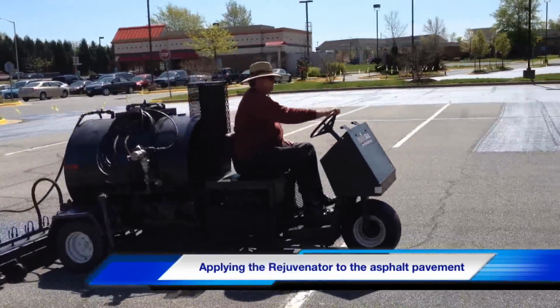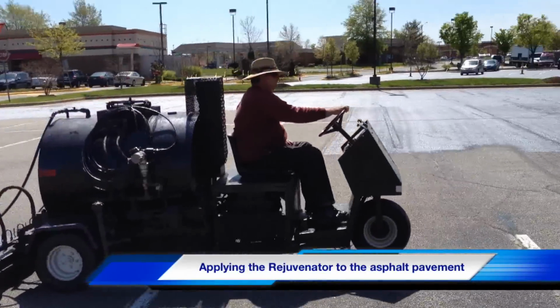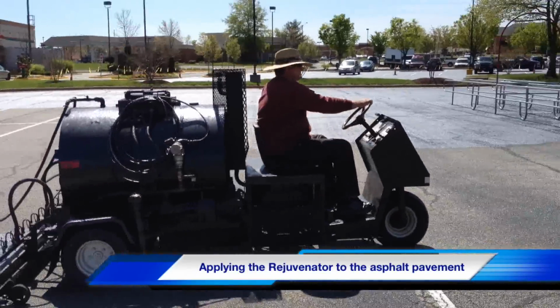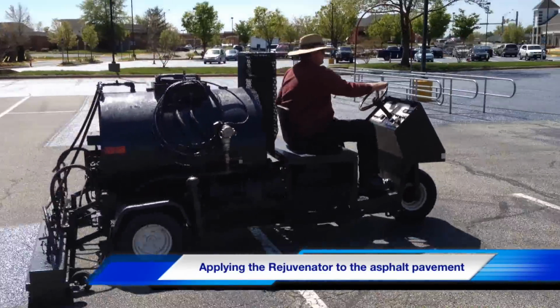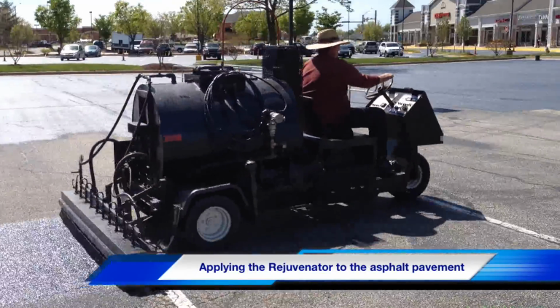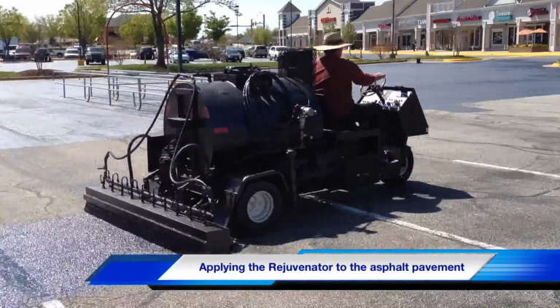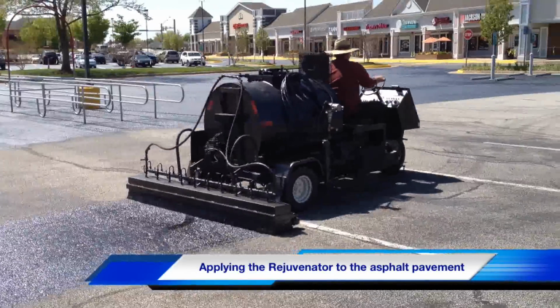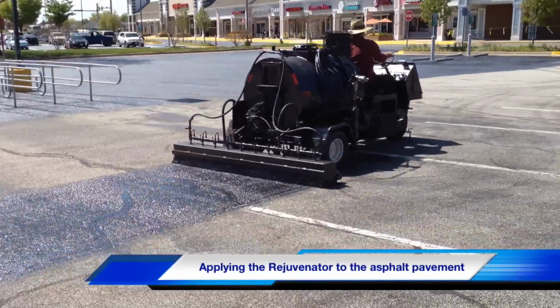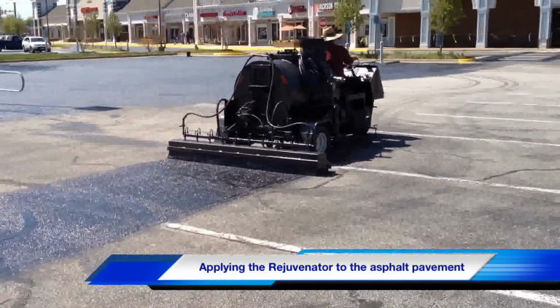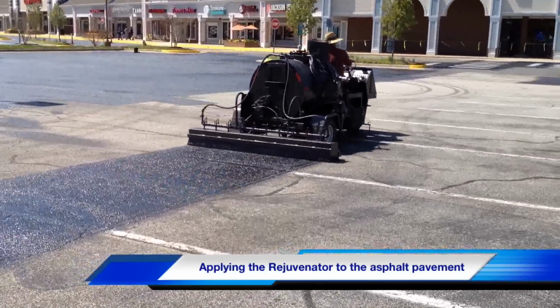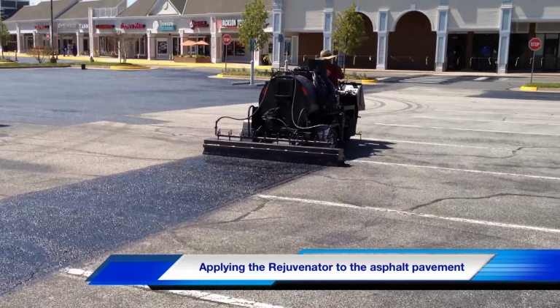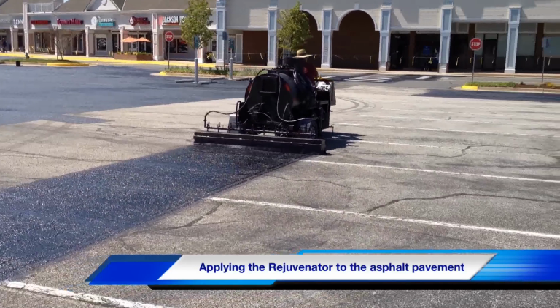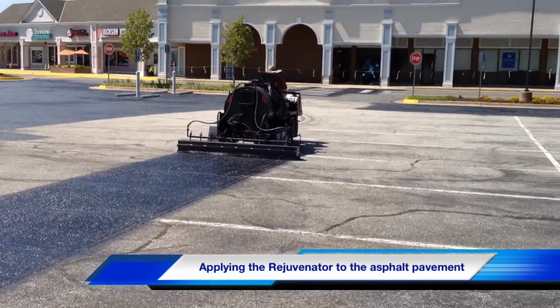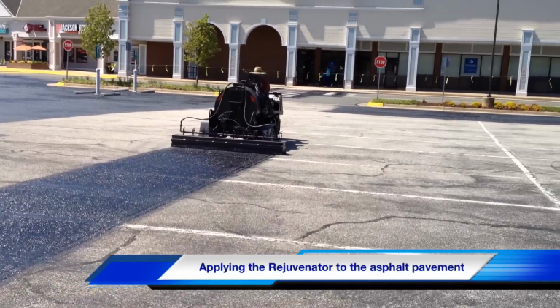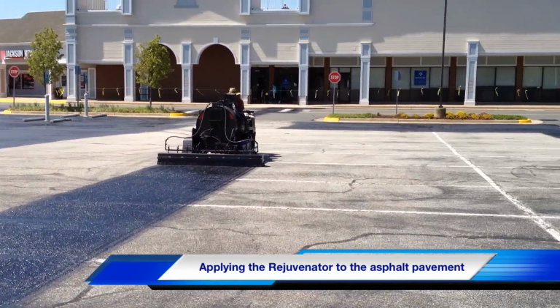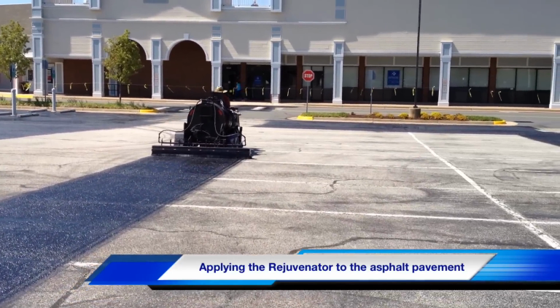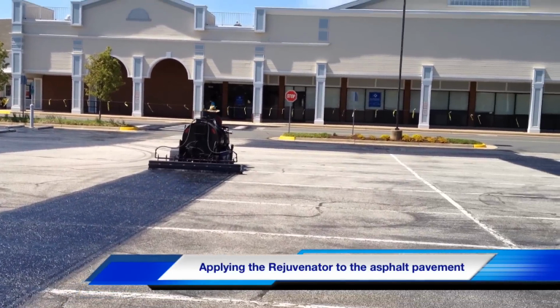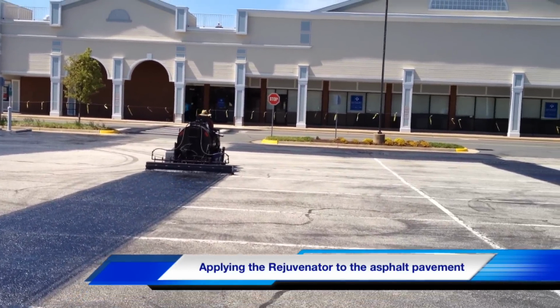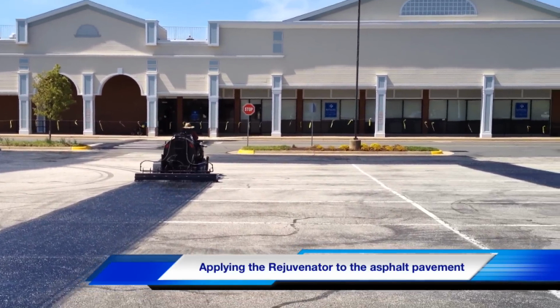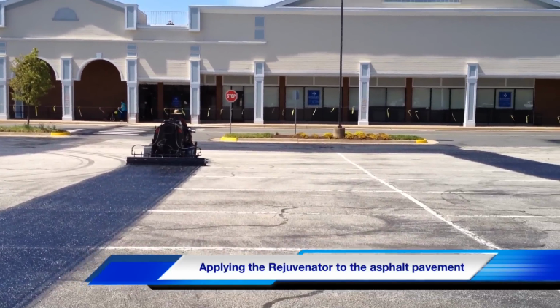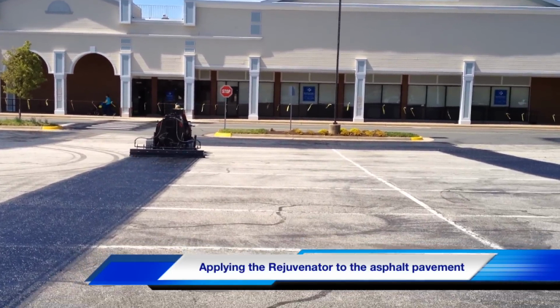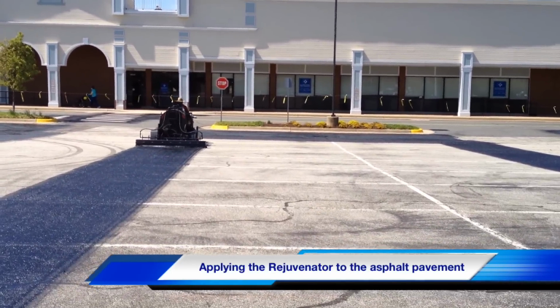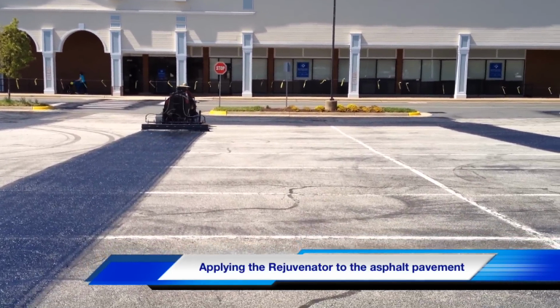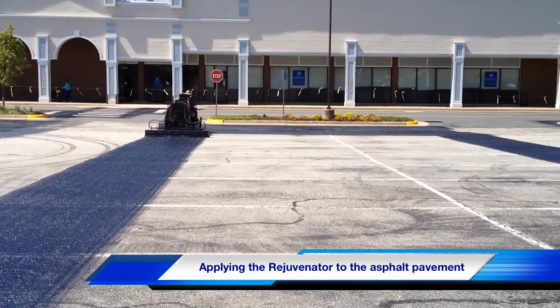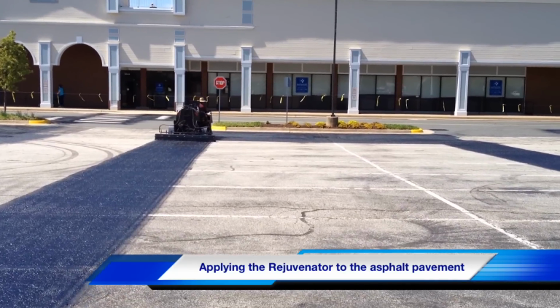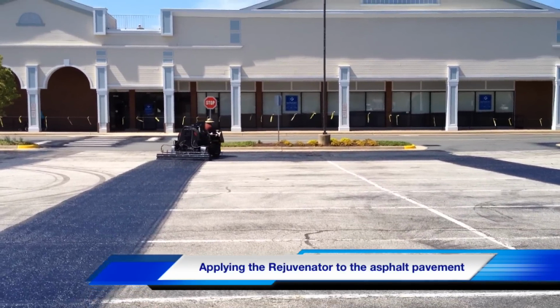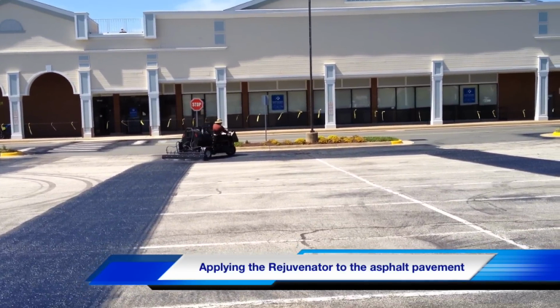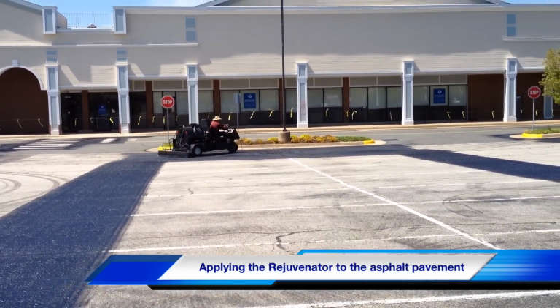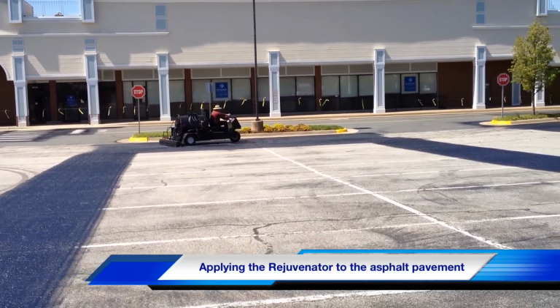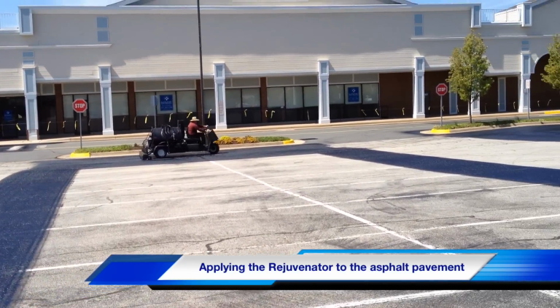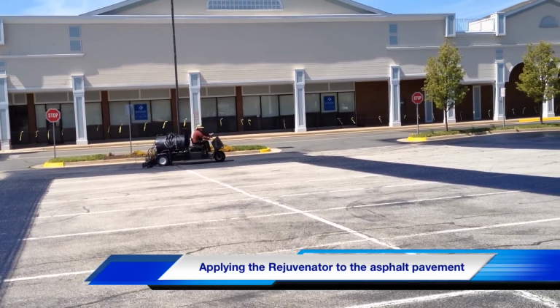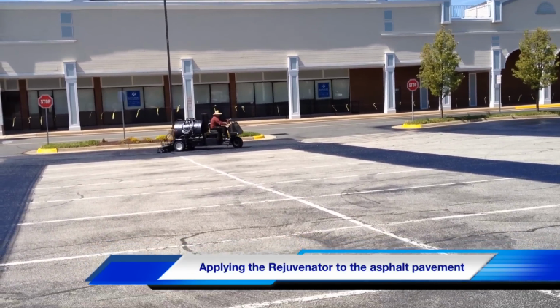Developed for the United States Air Force and the Army Corps of Engineers, asphalt rejuvenator sealers are designed to replace the oils that are lost during the asphalt's aging process and to provide a protective seal against corrosion and wear.